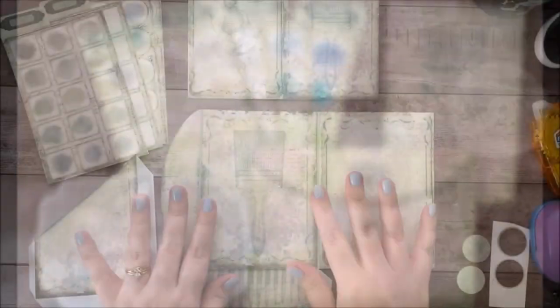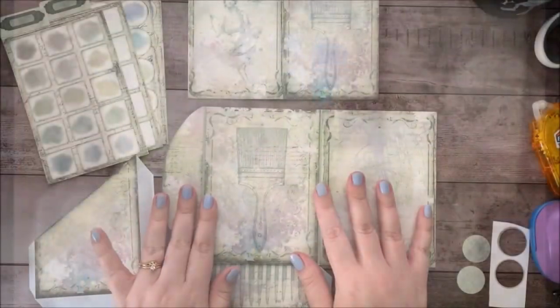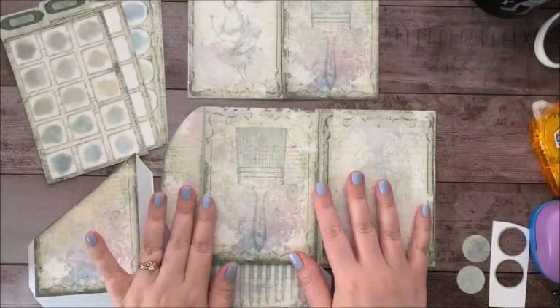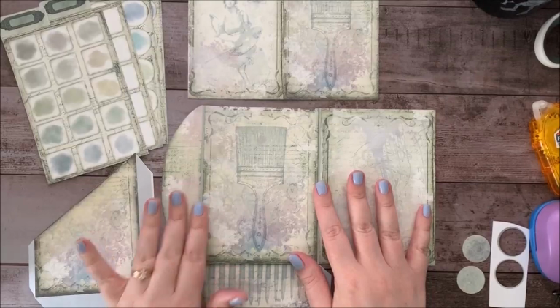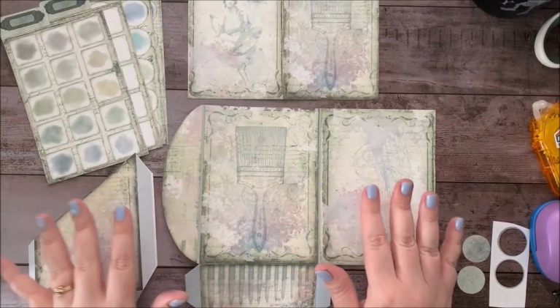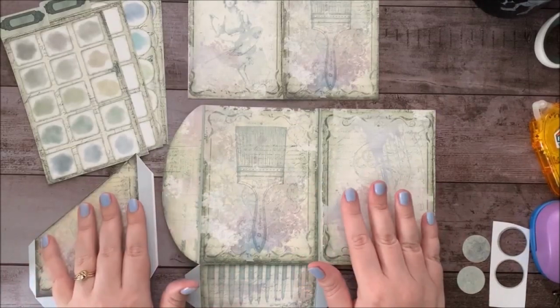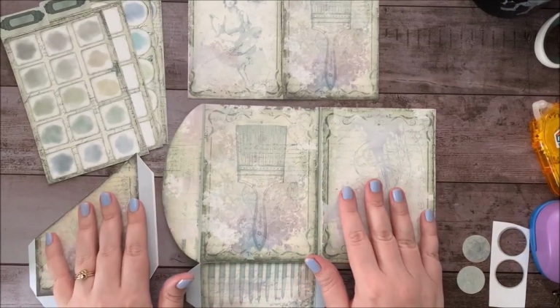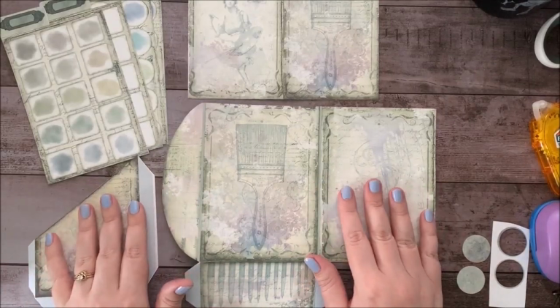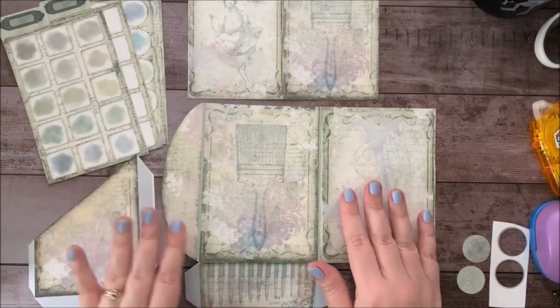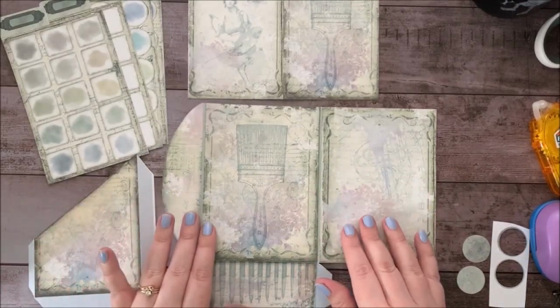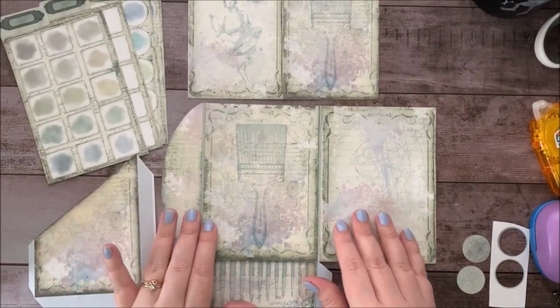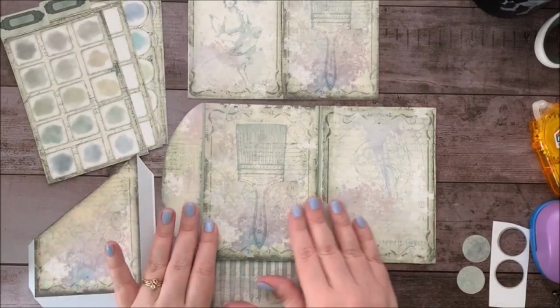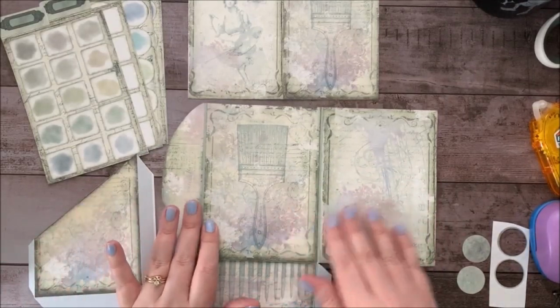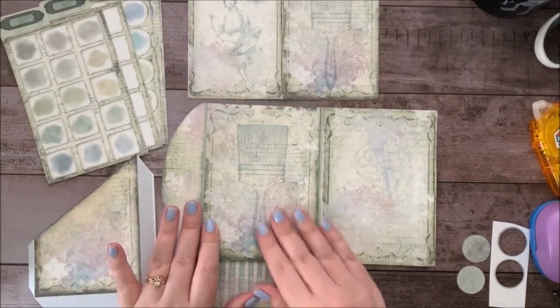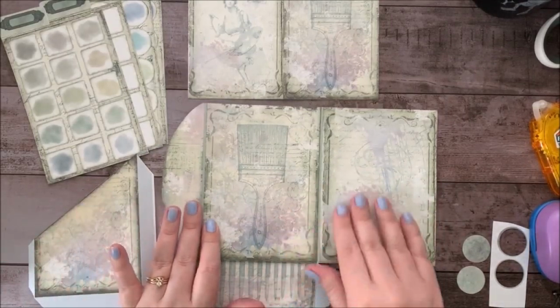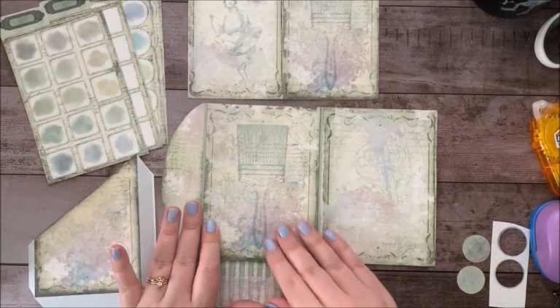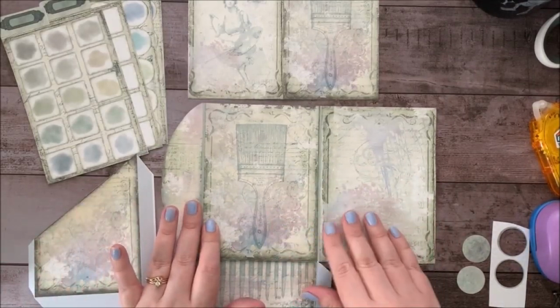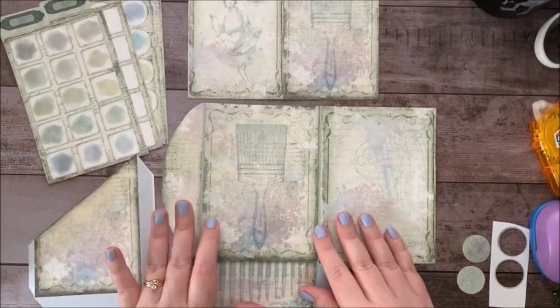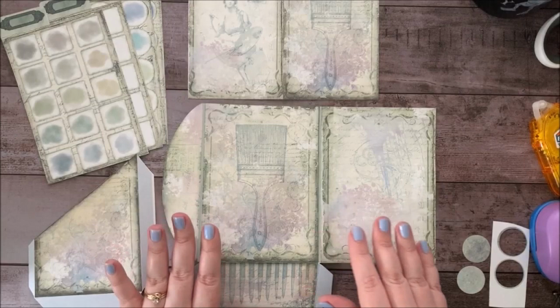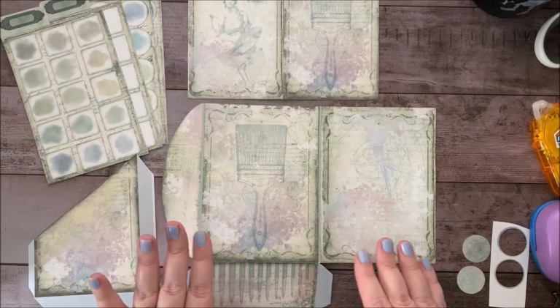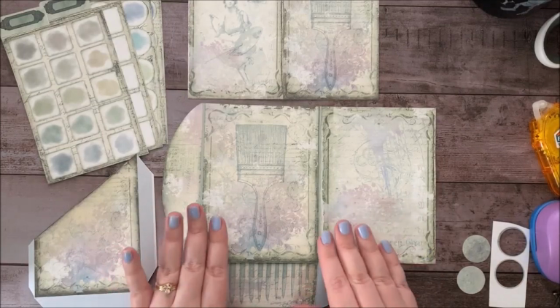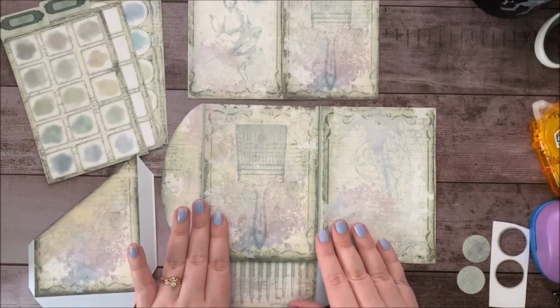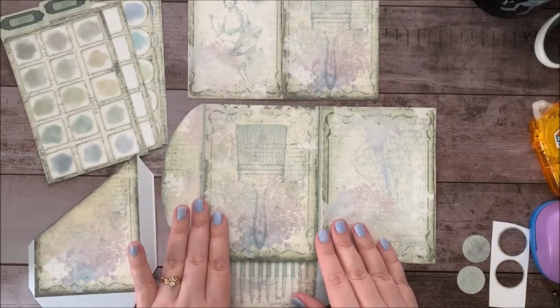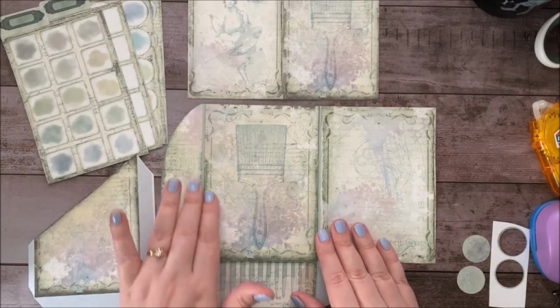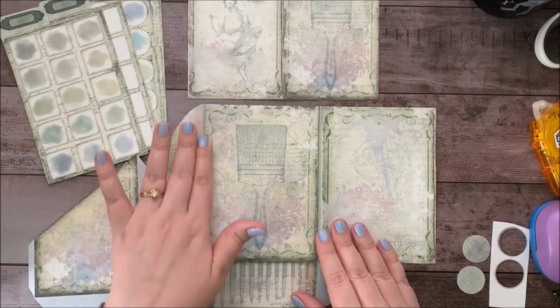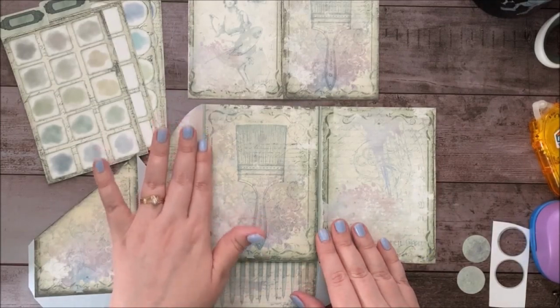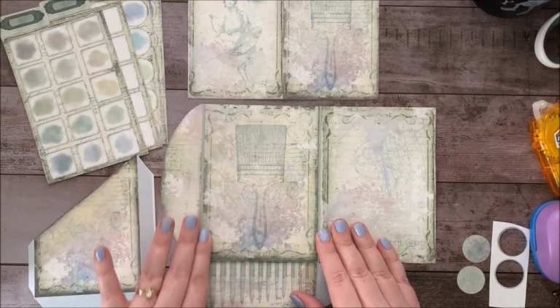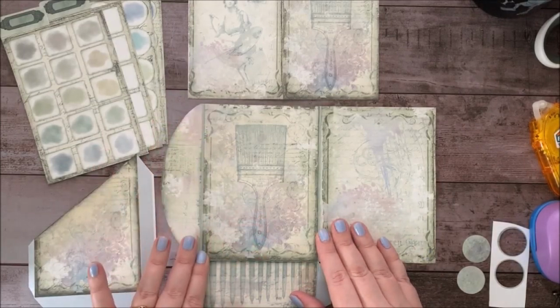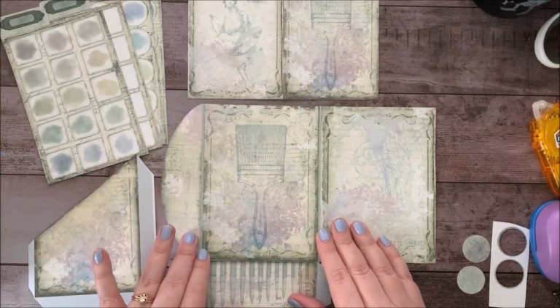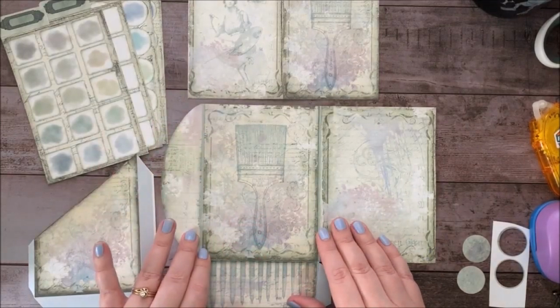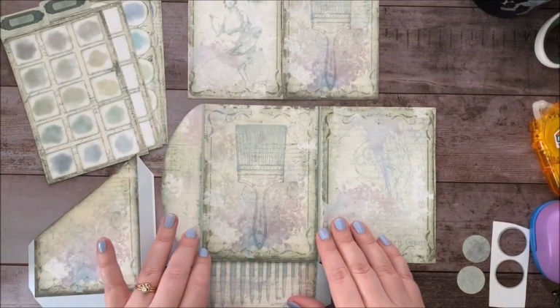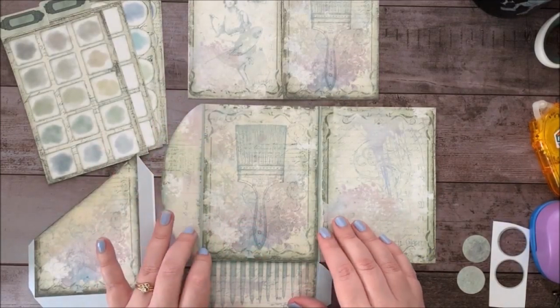Hey everyone! It's Stephanie from My Porch Prints, and today we're going to be putting together this Shabby Artist Folio. This is from a printable kit in my Etsy shop, My Porch Prints on Etsy.